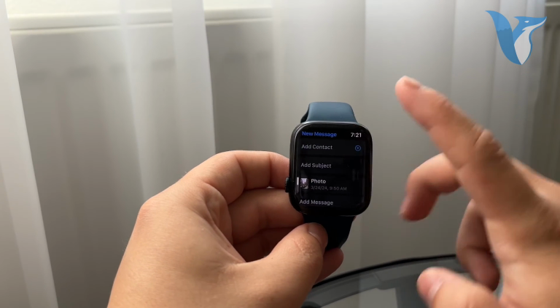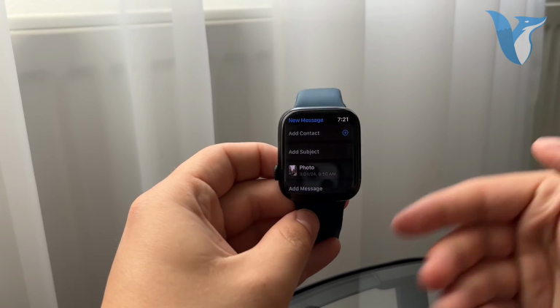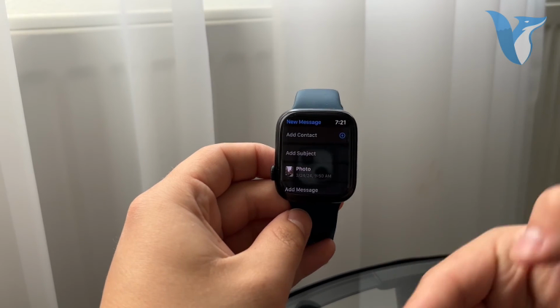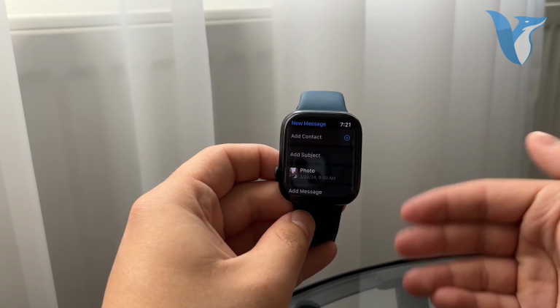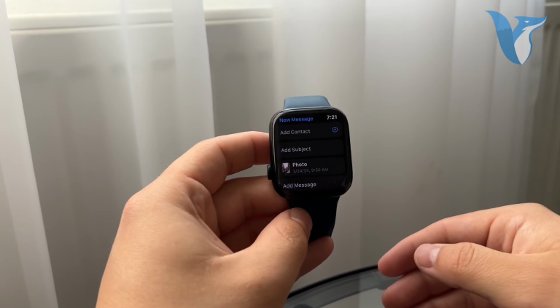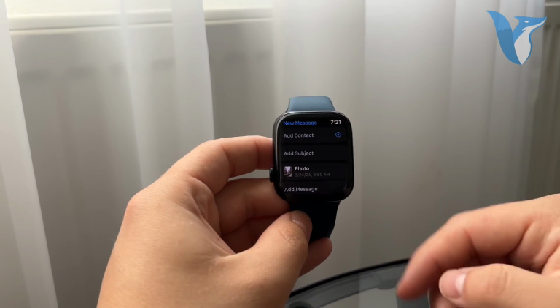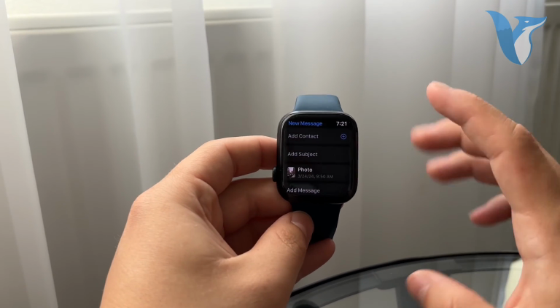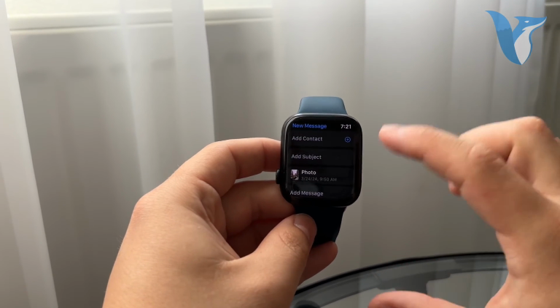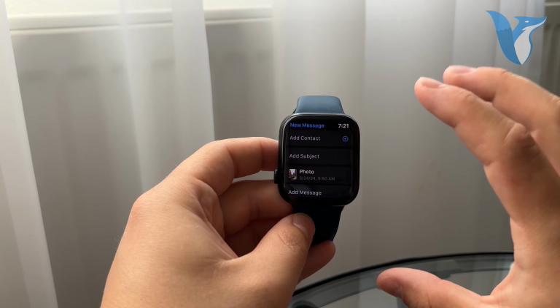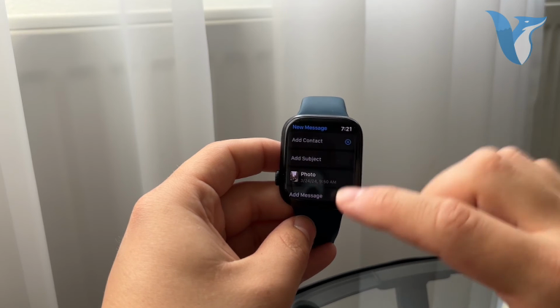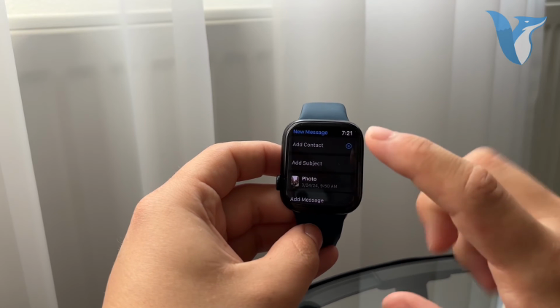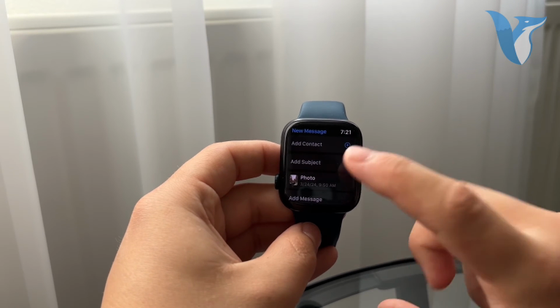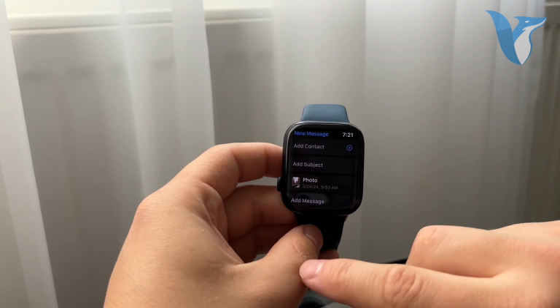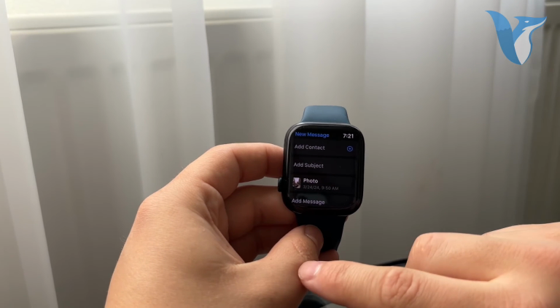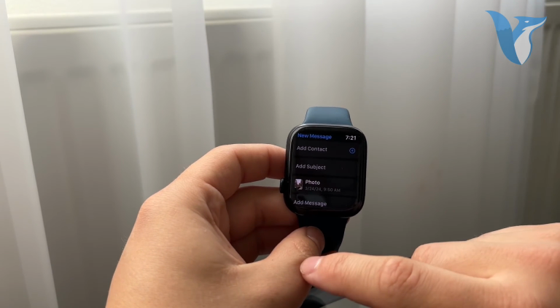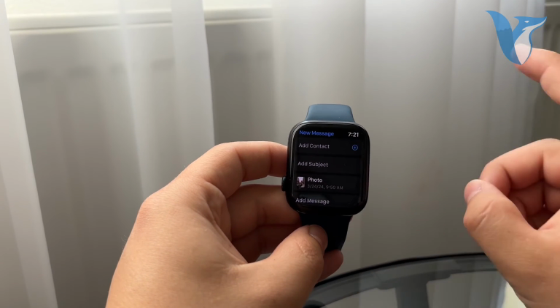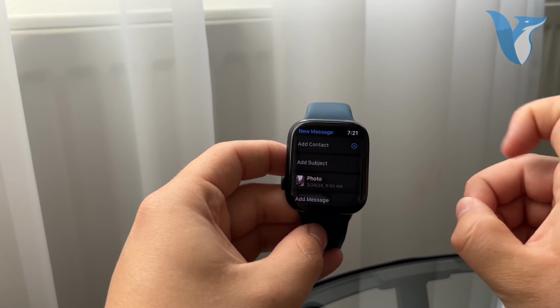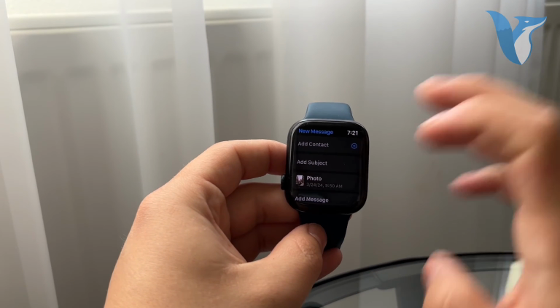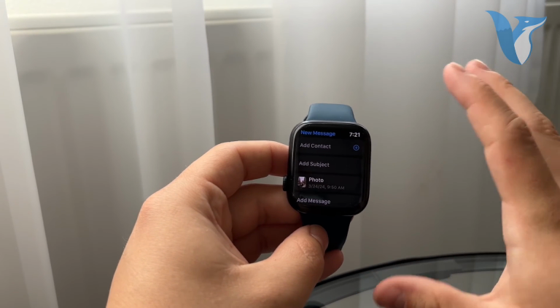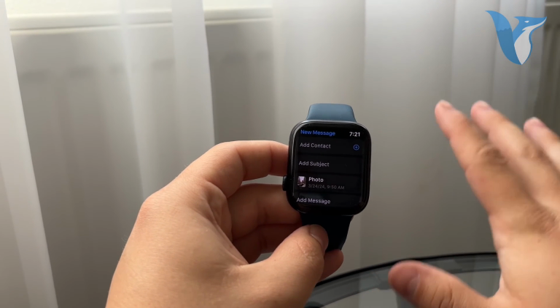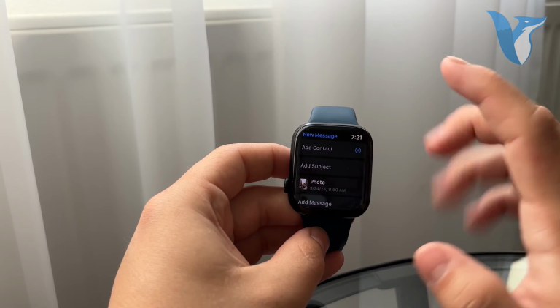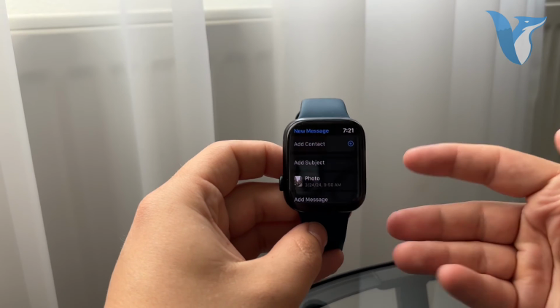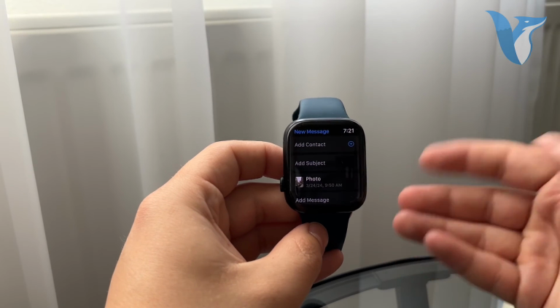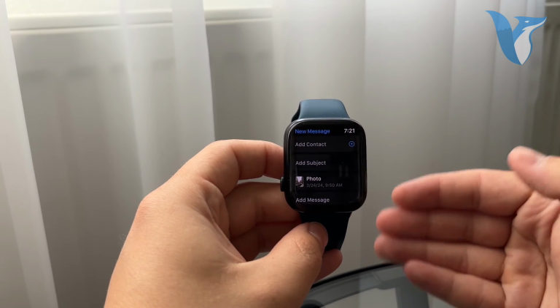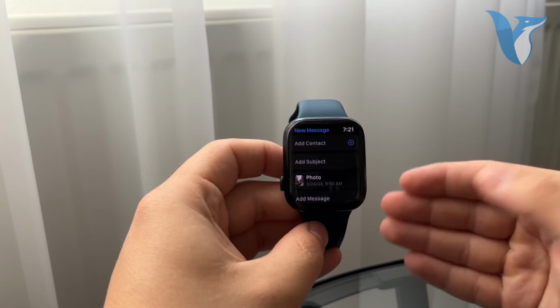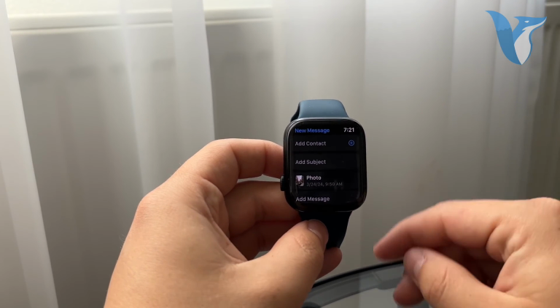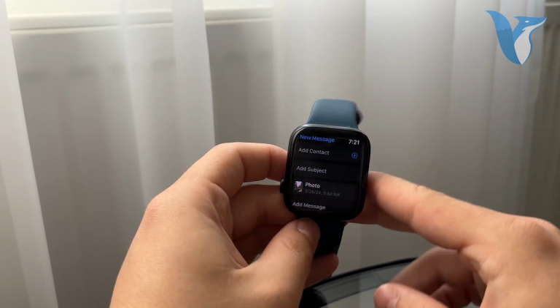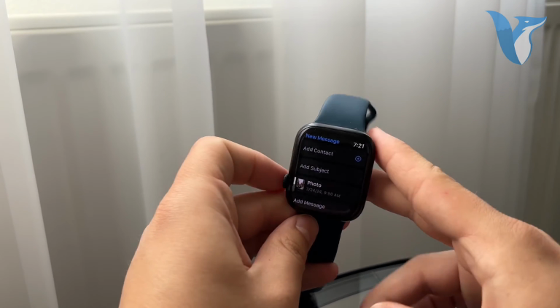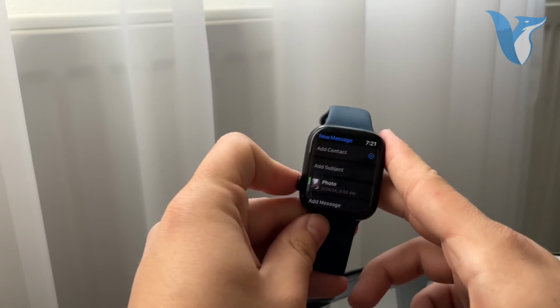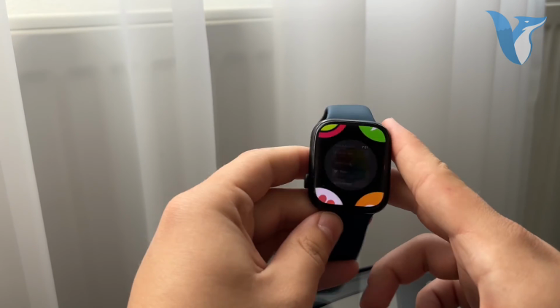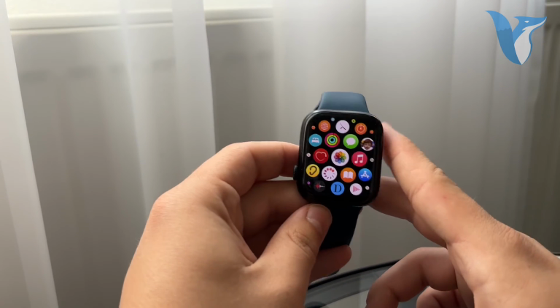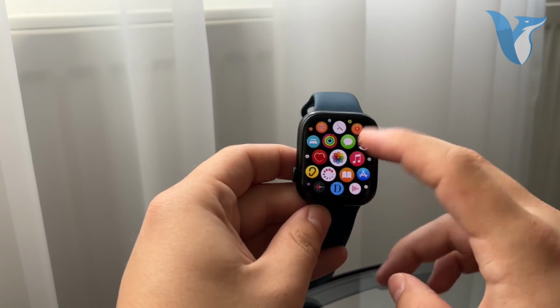You can of course send it to yourself in case you want to move your Apple Watch photo to your mail inbox. You can also send it to someone else — this is essentially the way to do it.